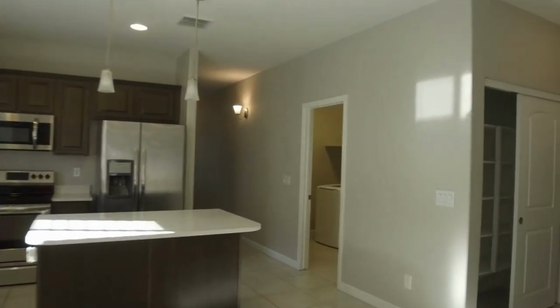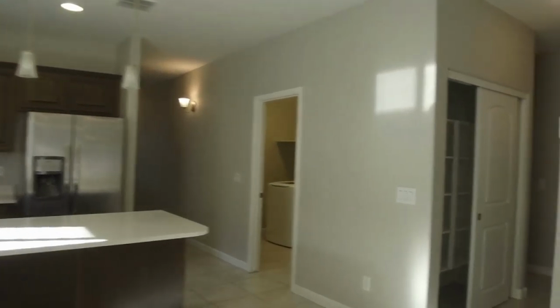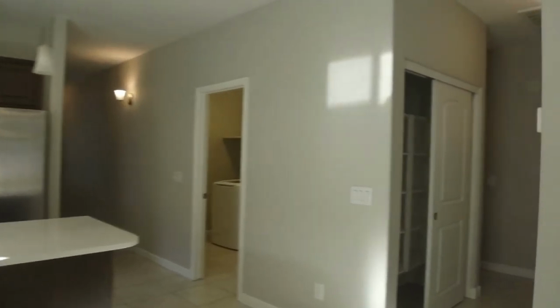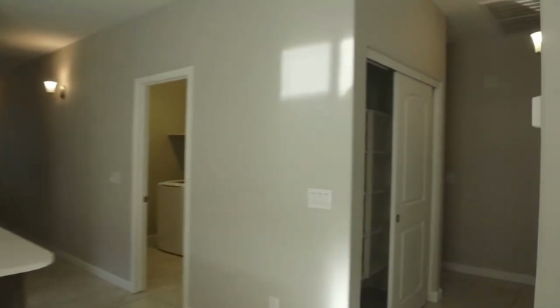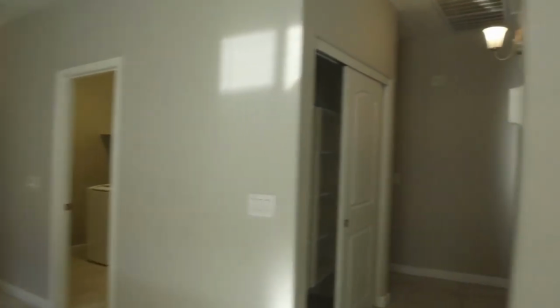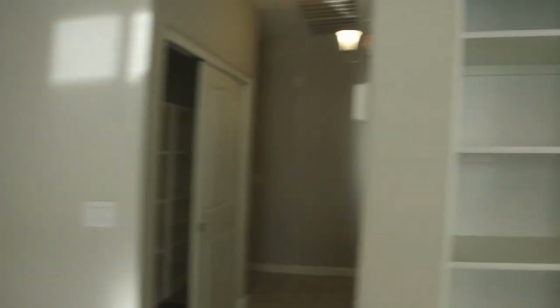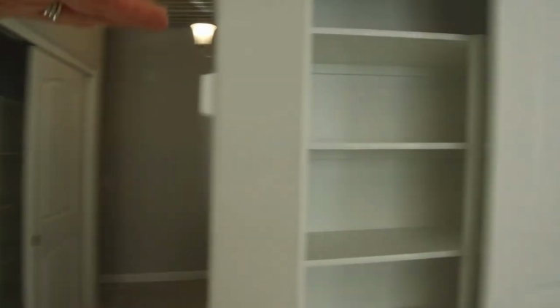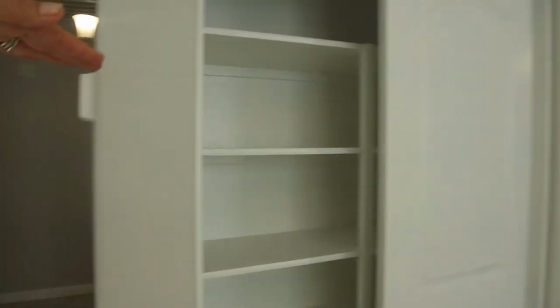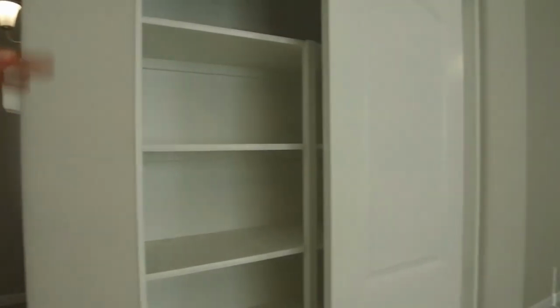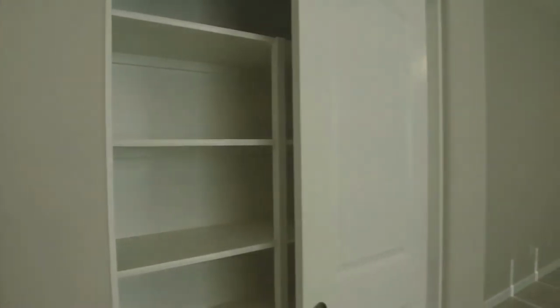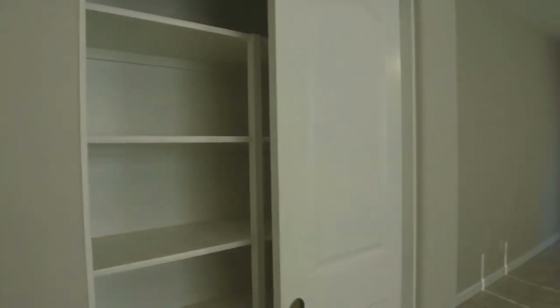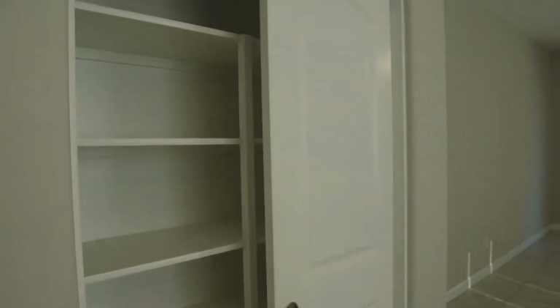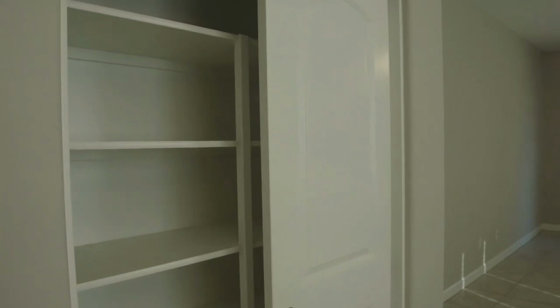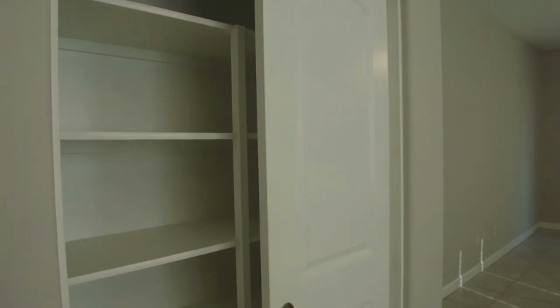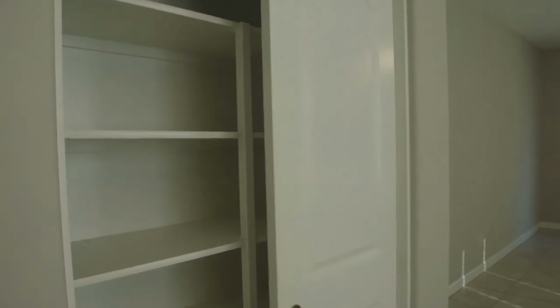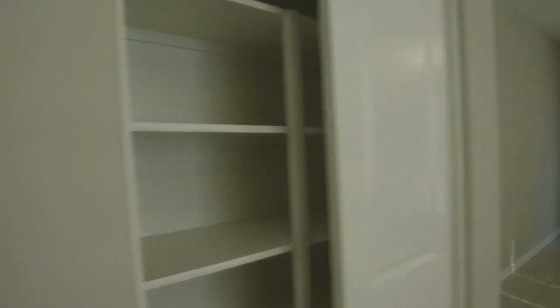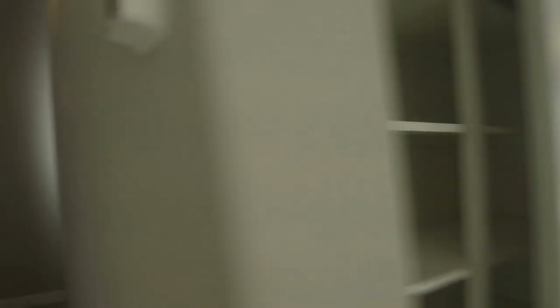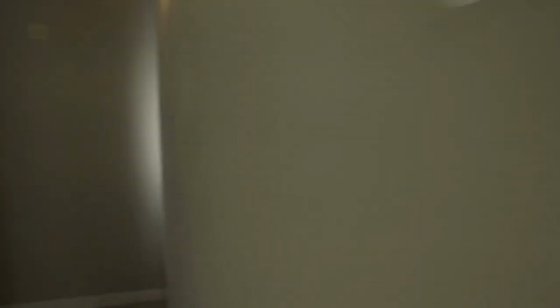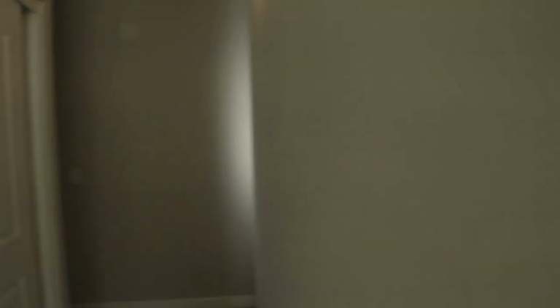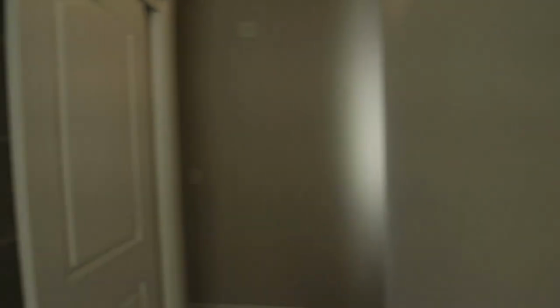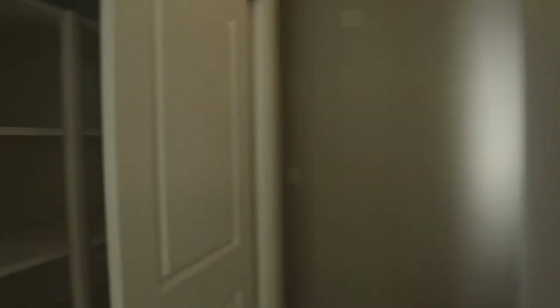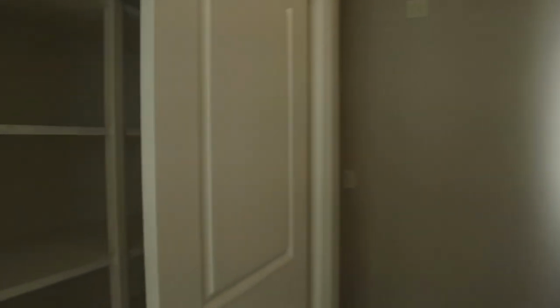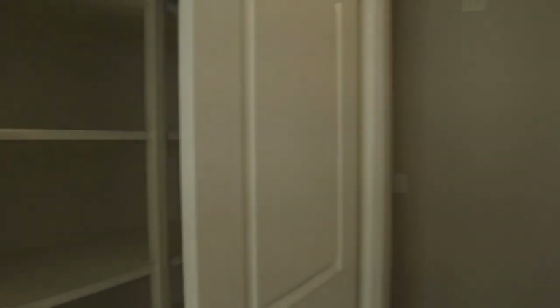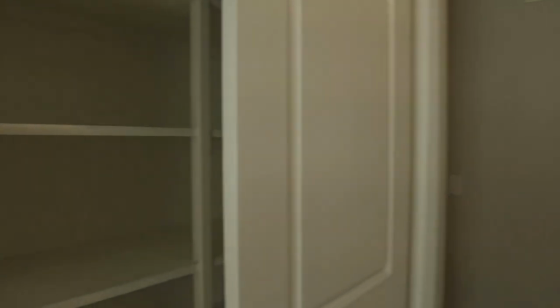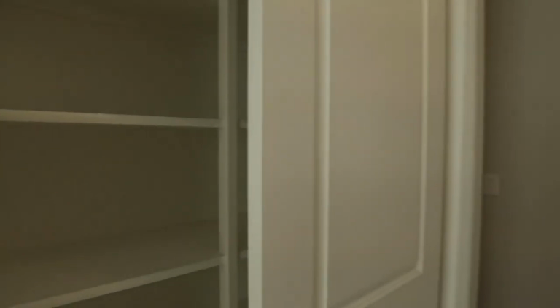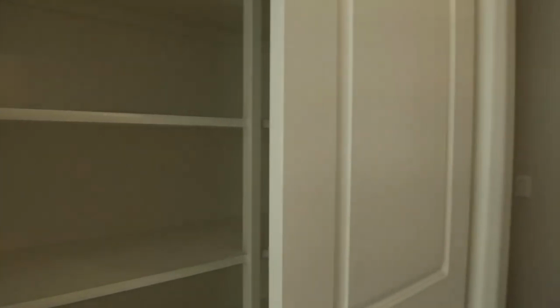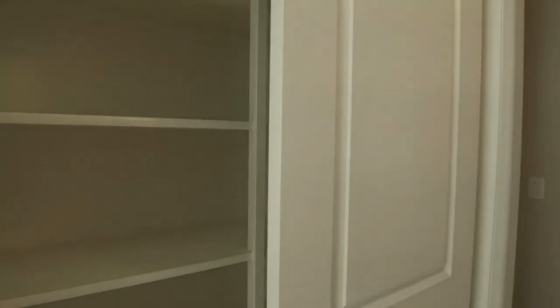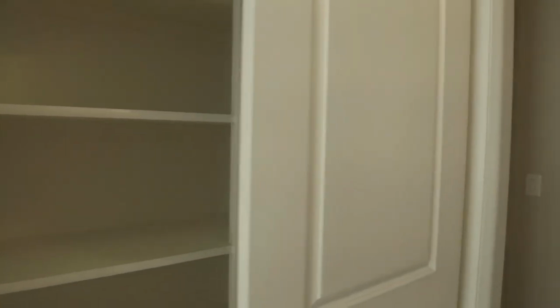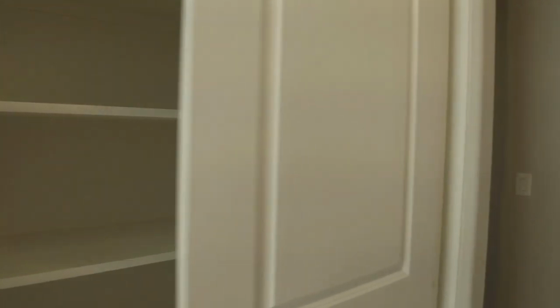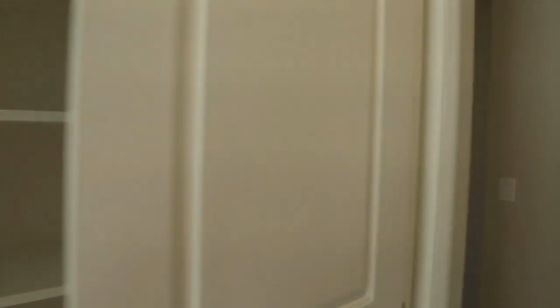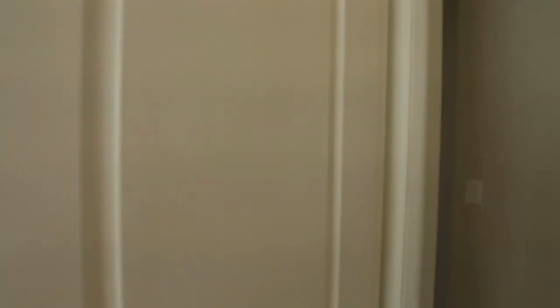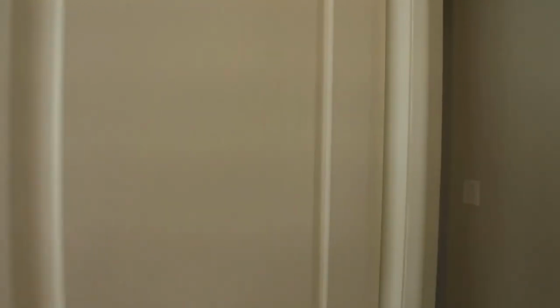The bedrooms are over on this side and before I forget — there's a pantry here and there's also another closet as well. So there's a lot of storage space in this home.